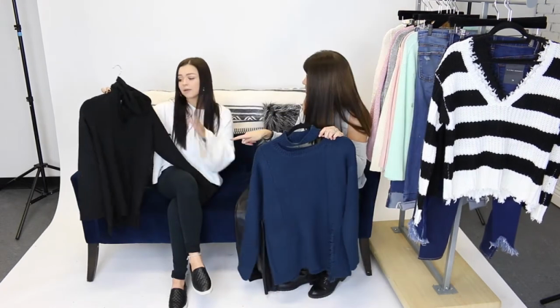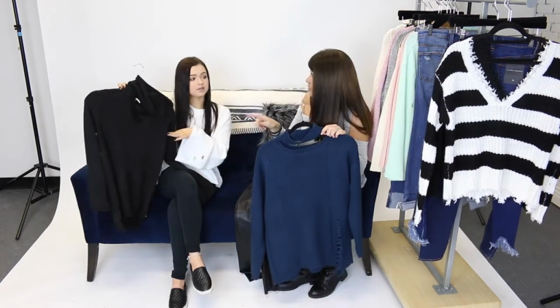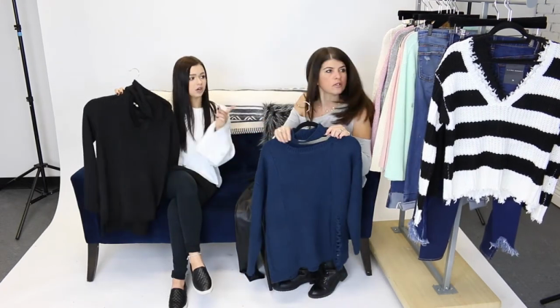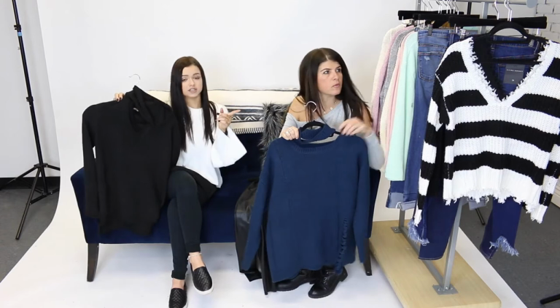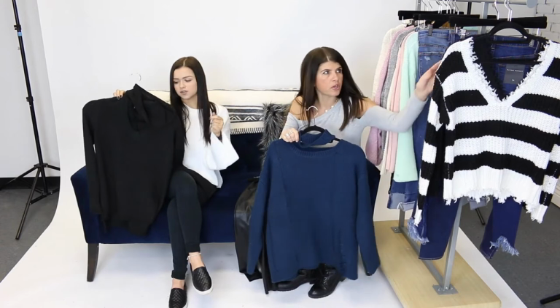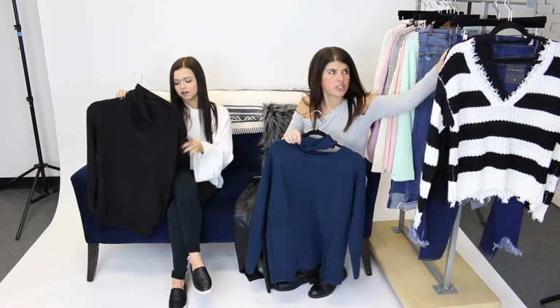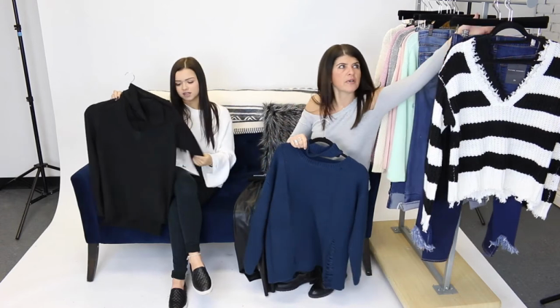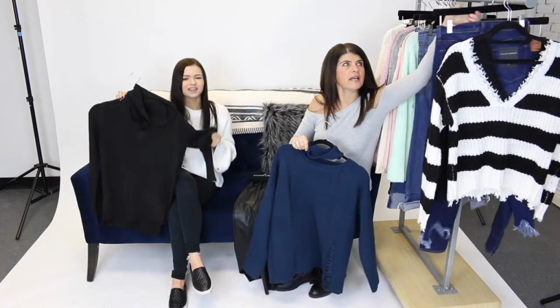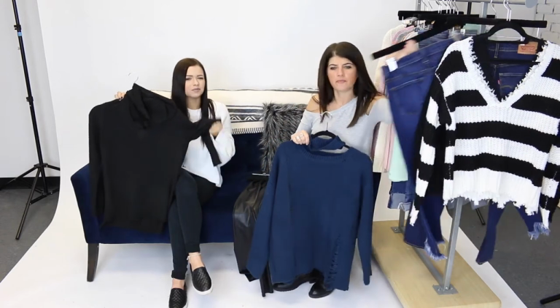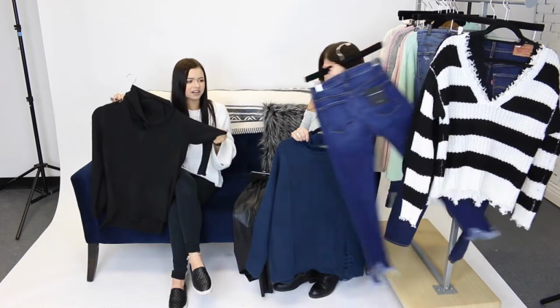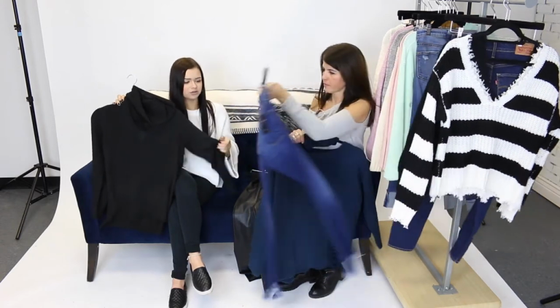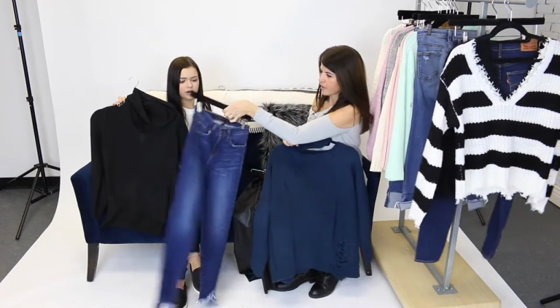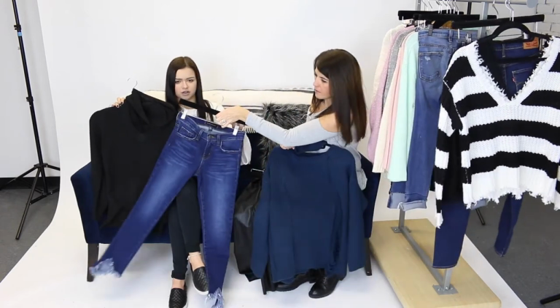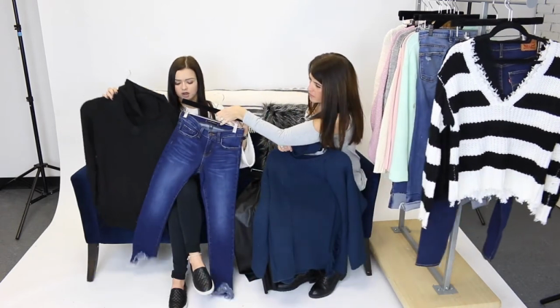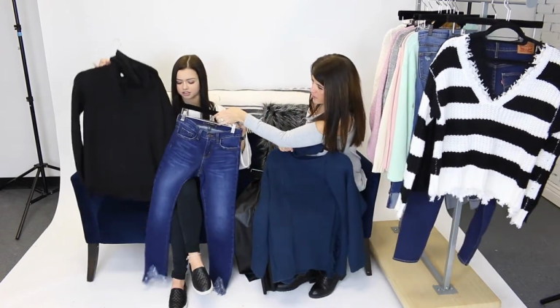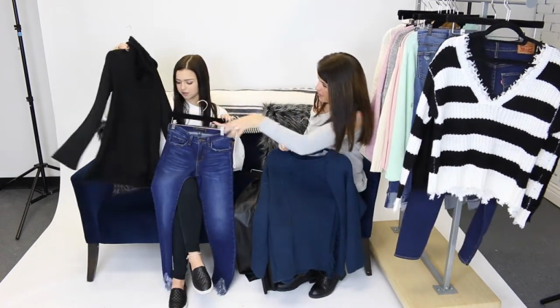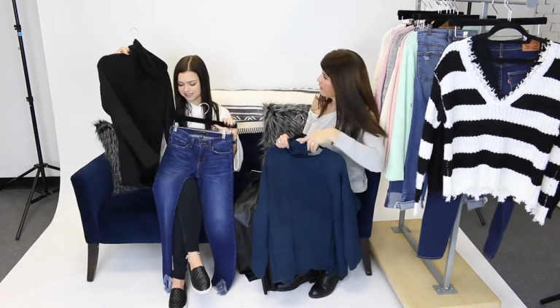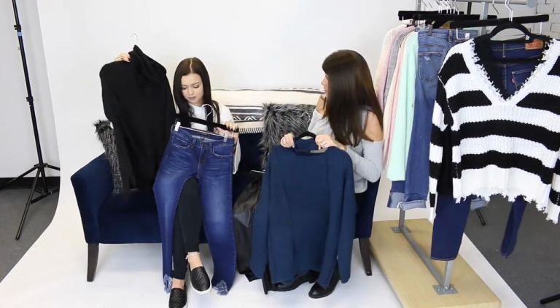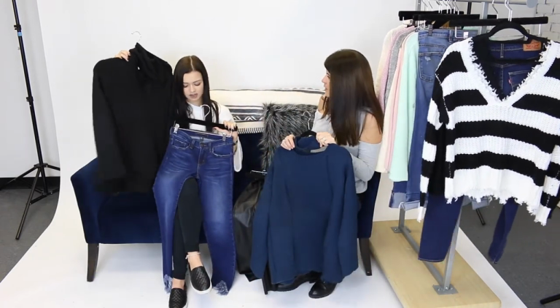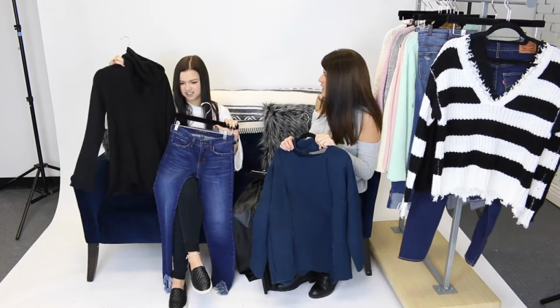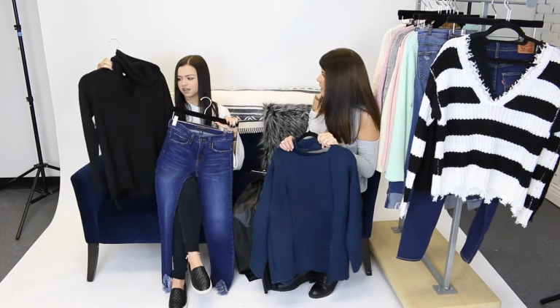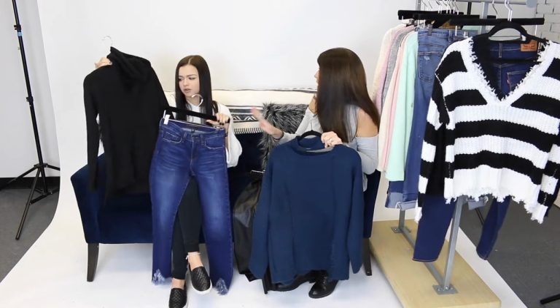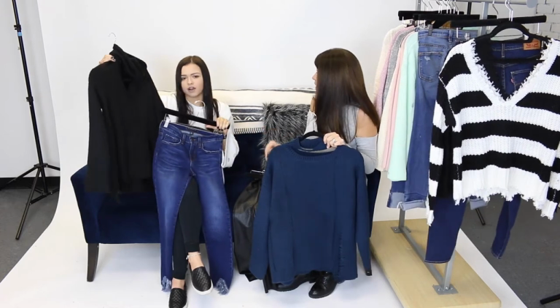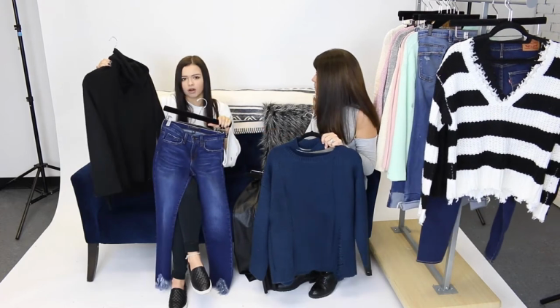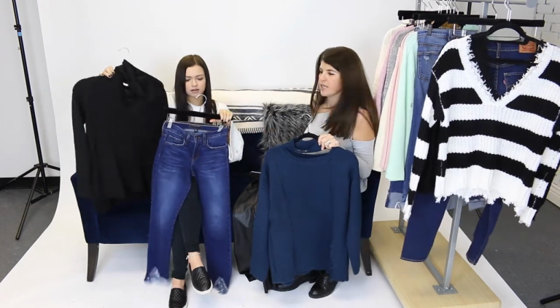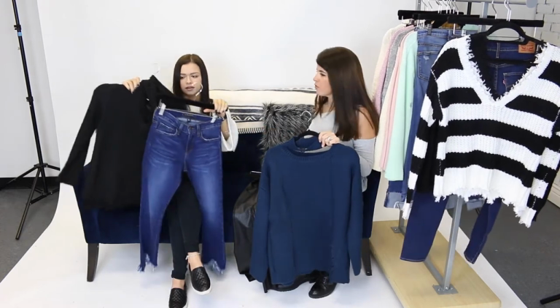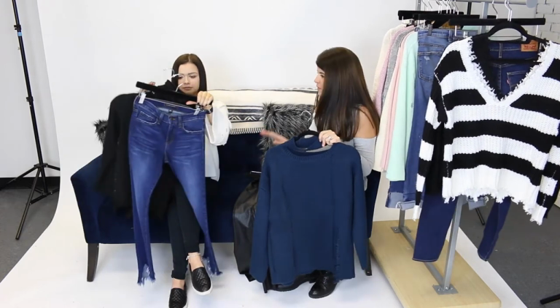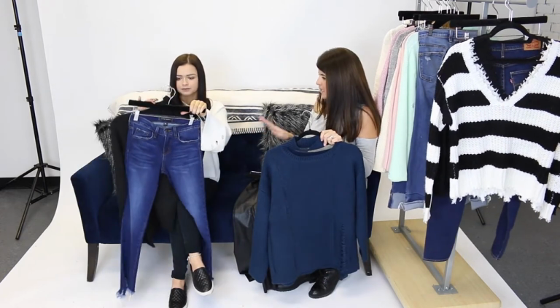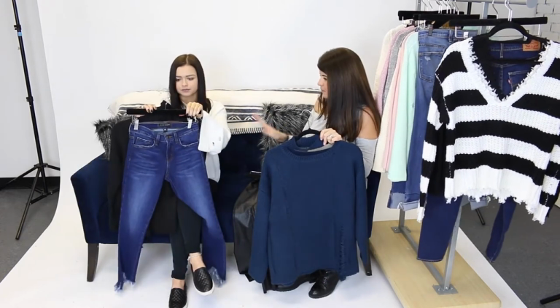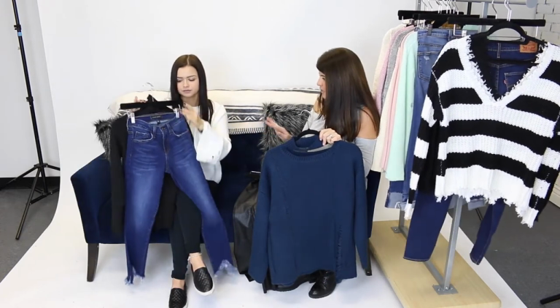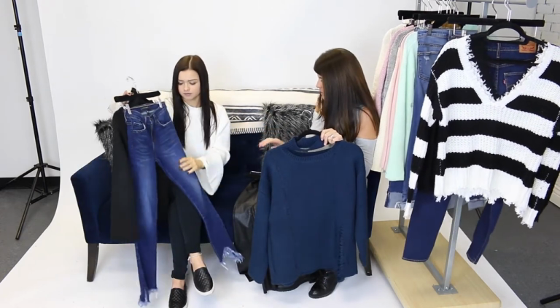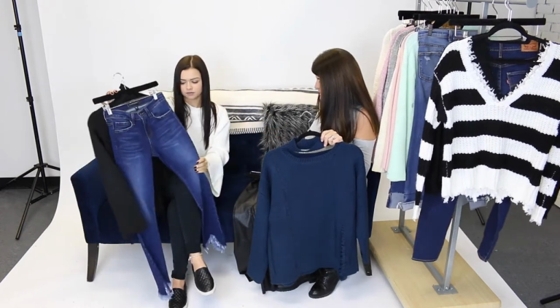I paired these with the dark jeans as well. I feel like black just goes really well with the dark wash. It's really simple, classic — you can't go wrong with the classic black dark denim.